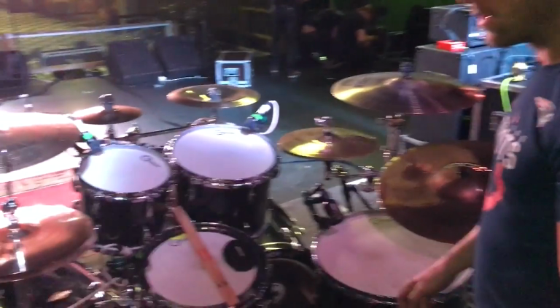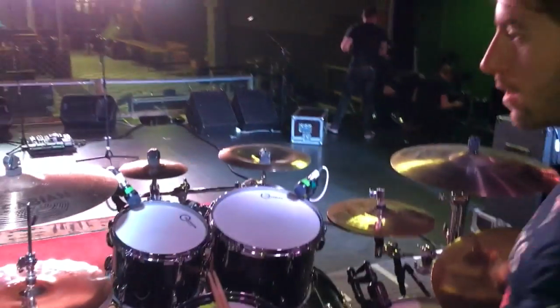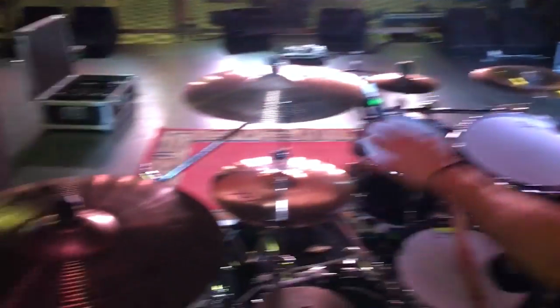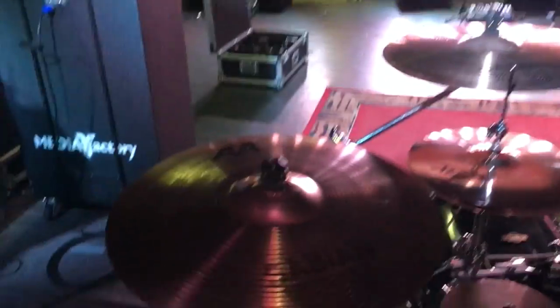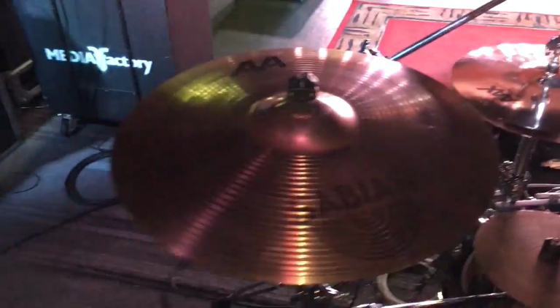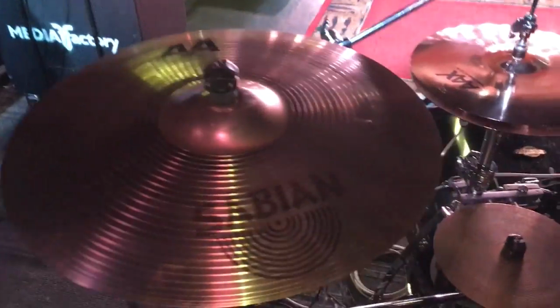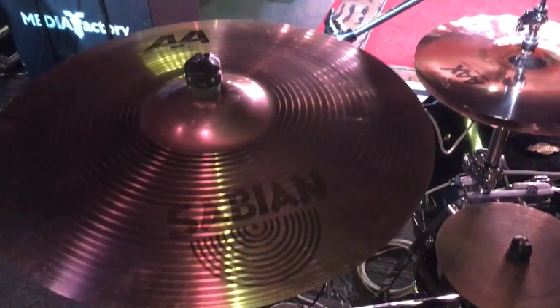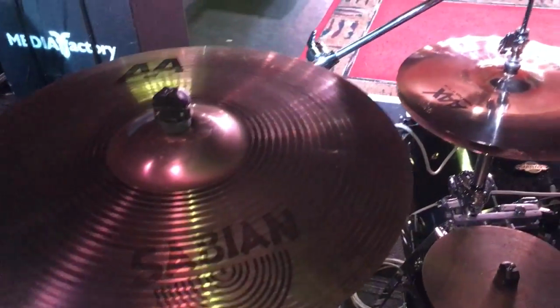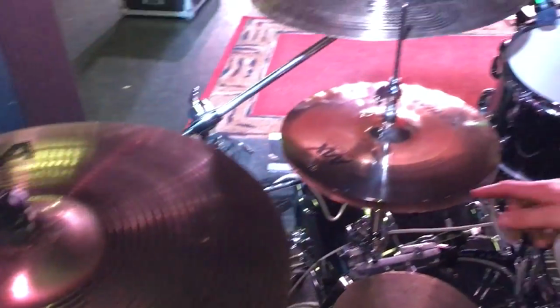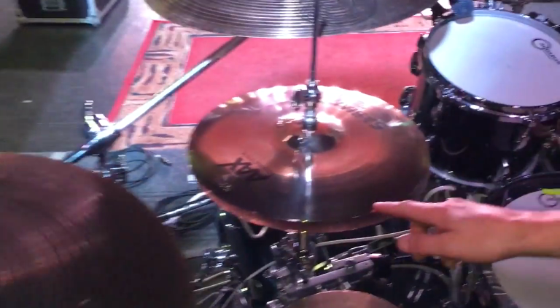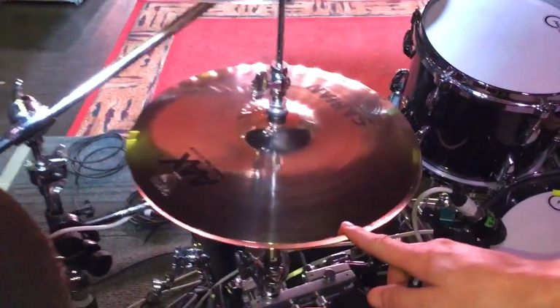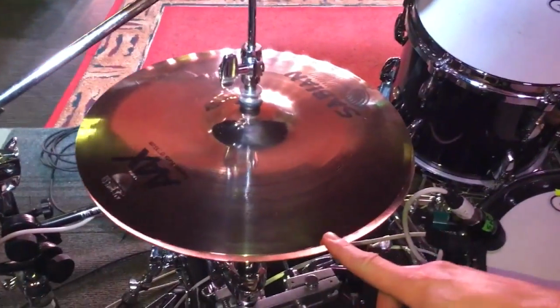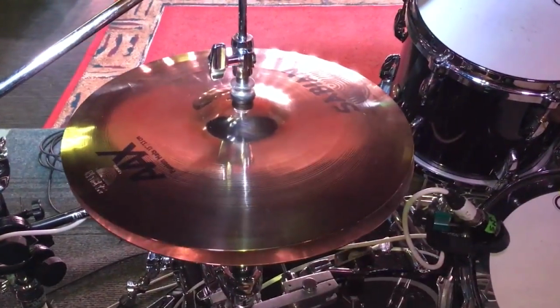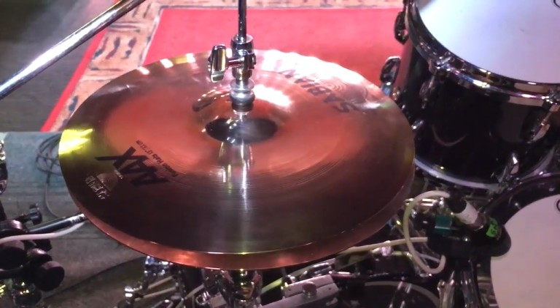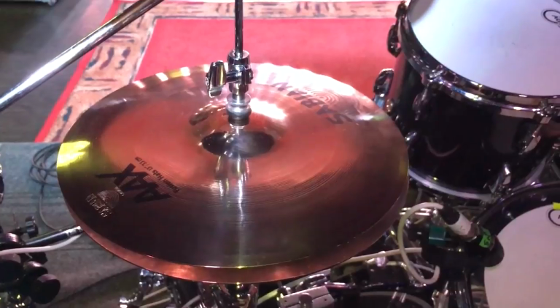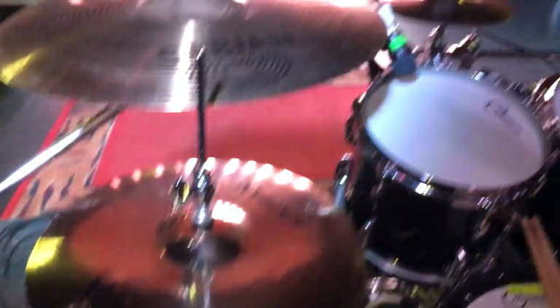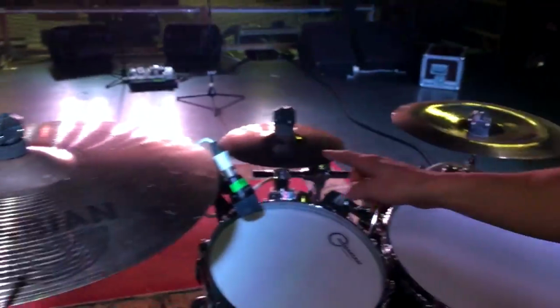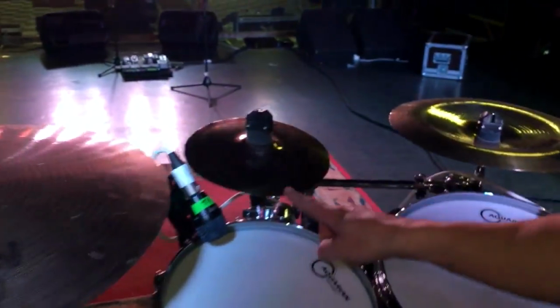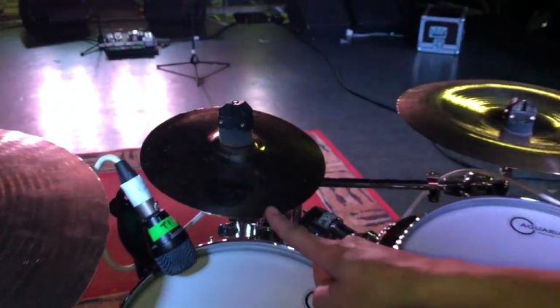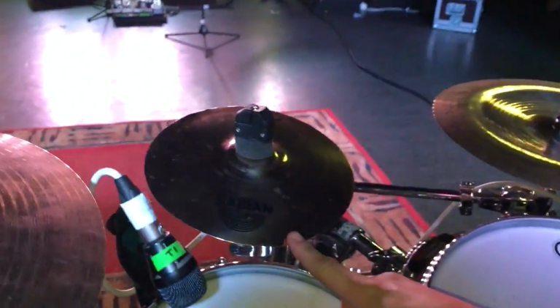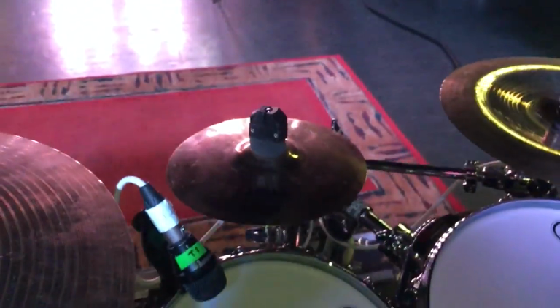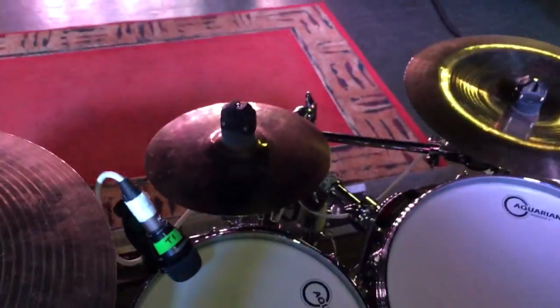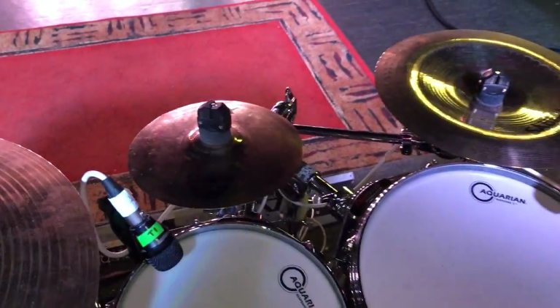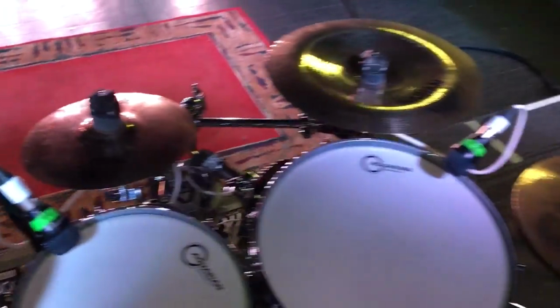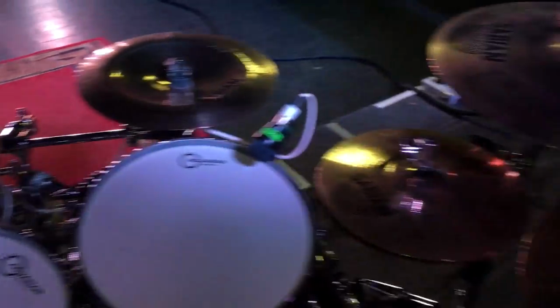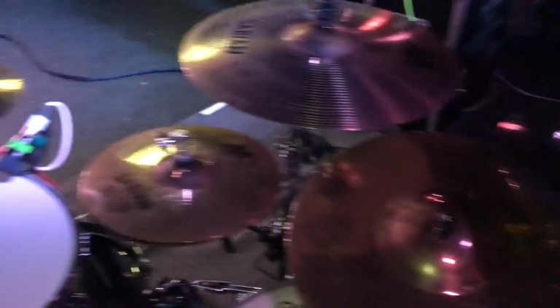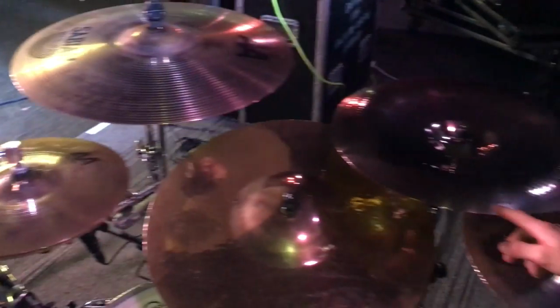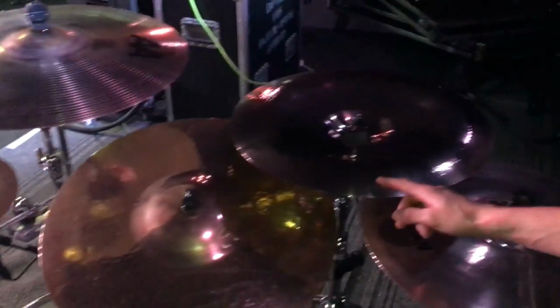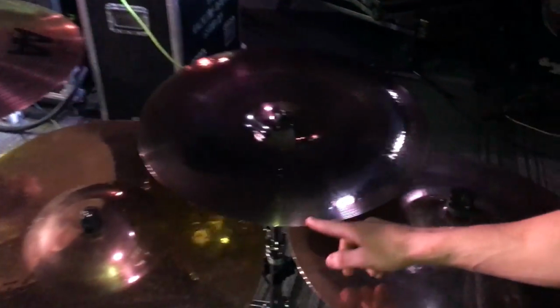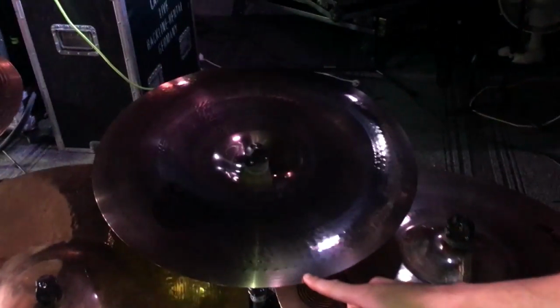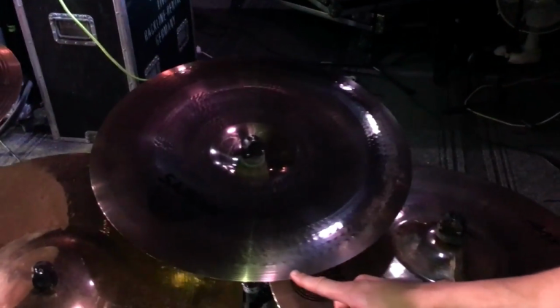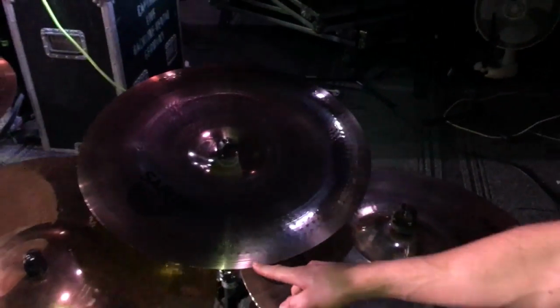We got all Sabian cymbals — we just got some new ones in, including these 13 inch Fusion hats, 8 inch AX Splash, and AX Extreme 19 inch China over here.